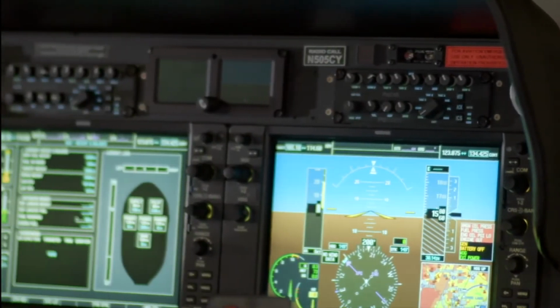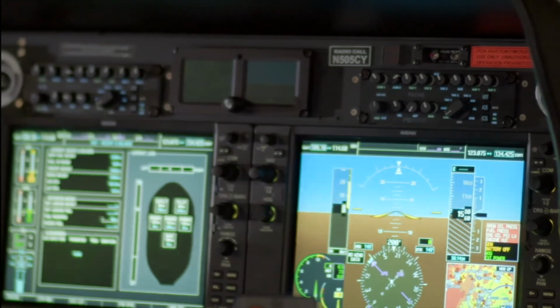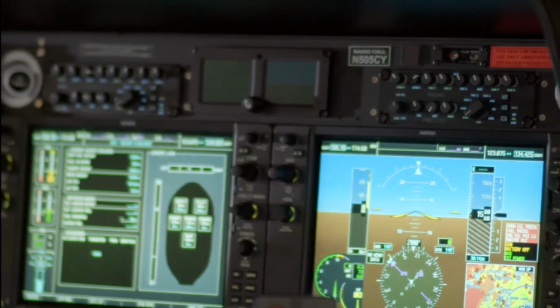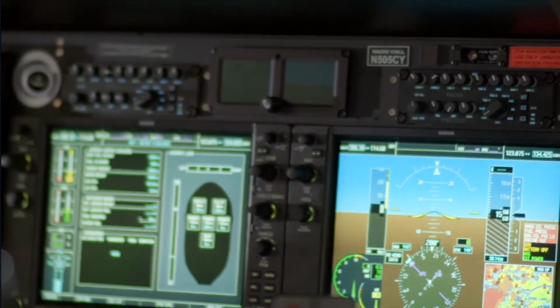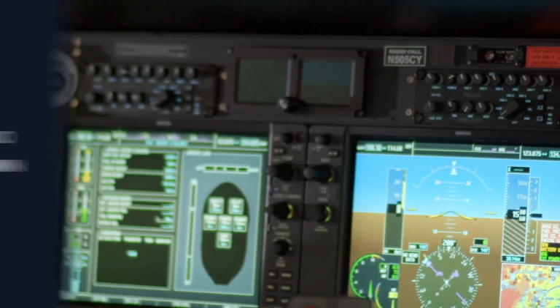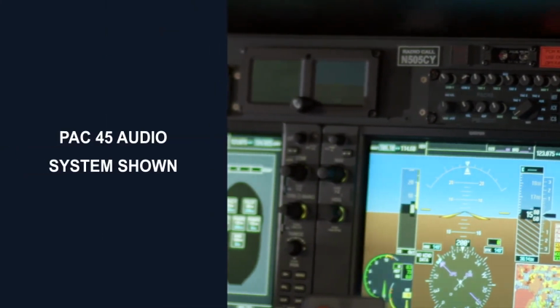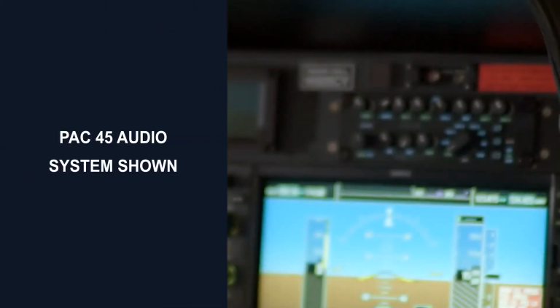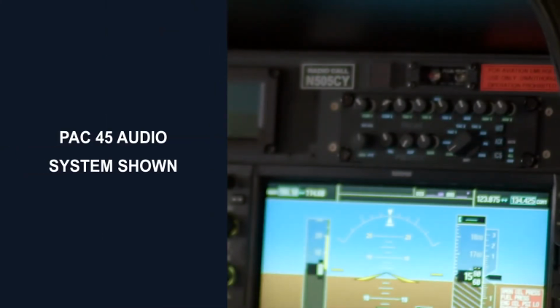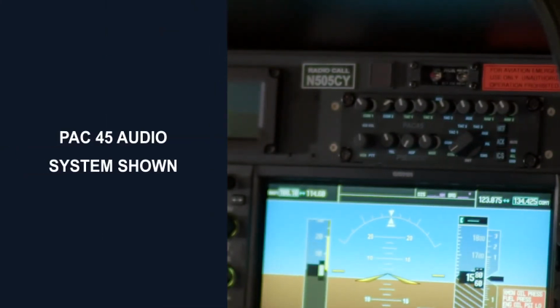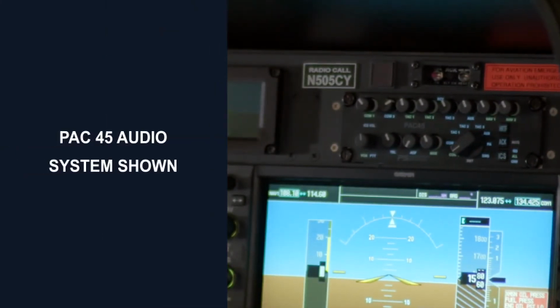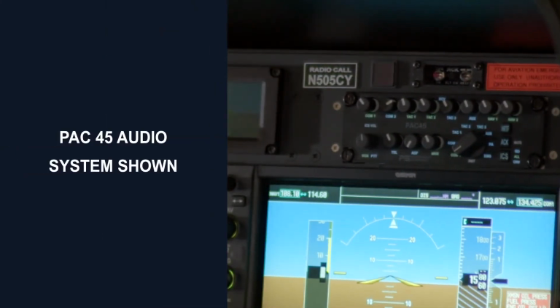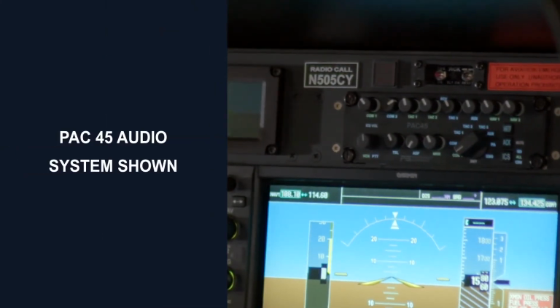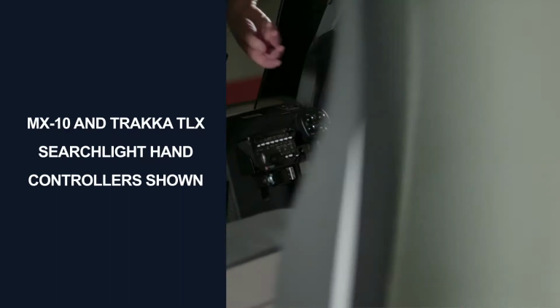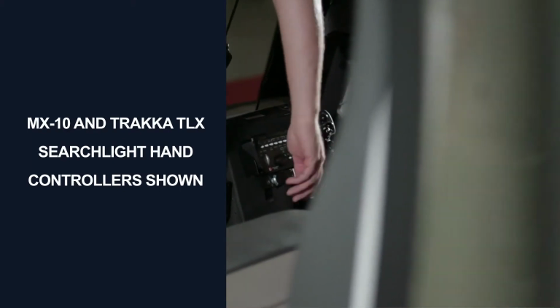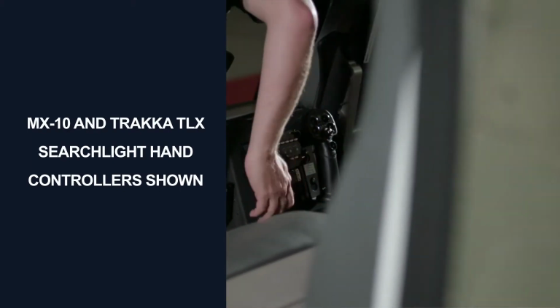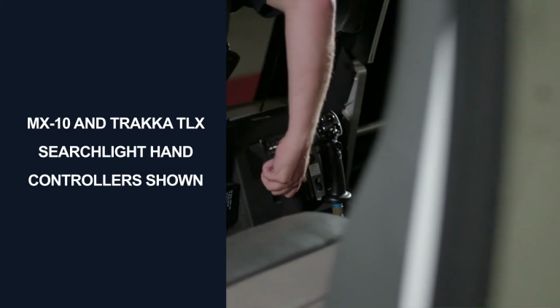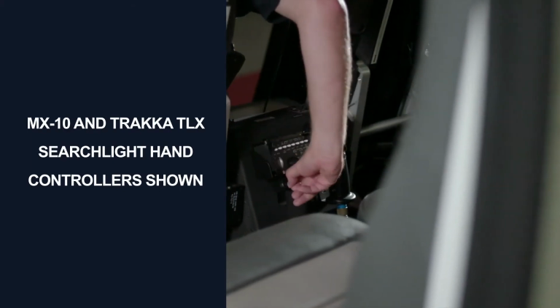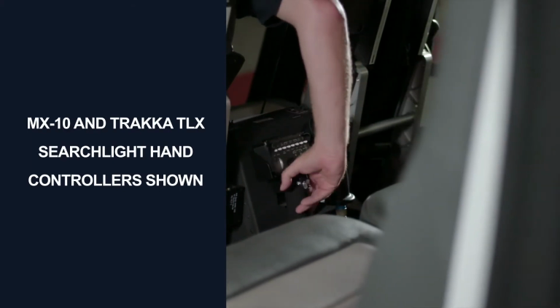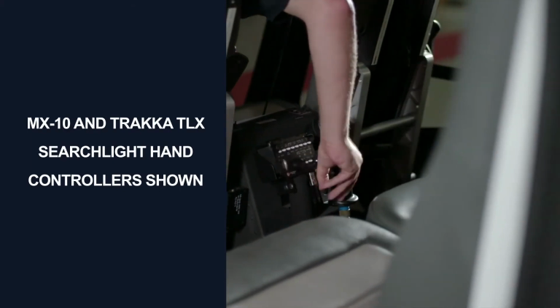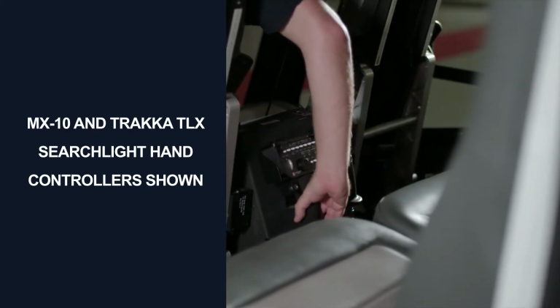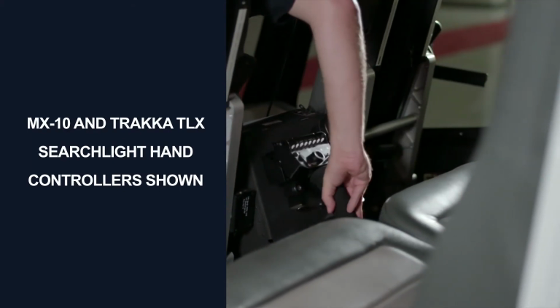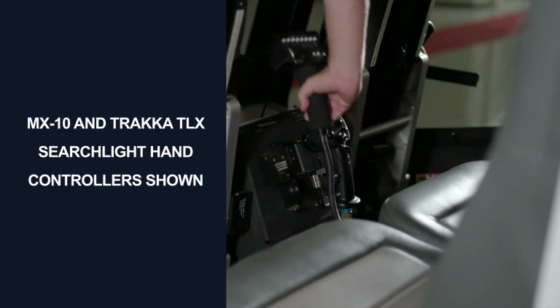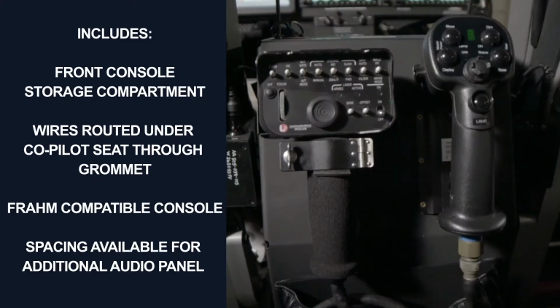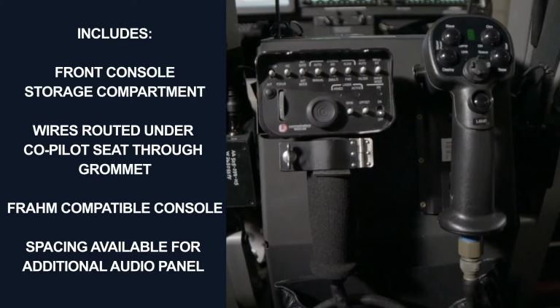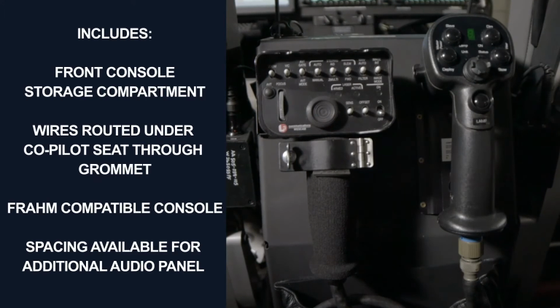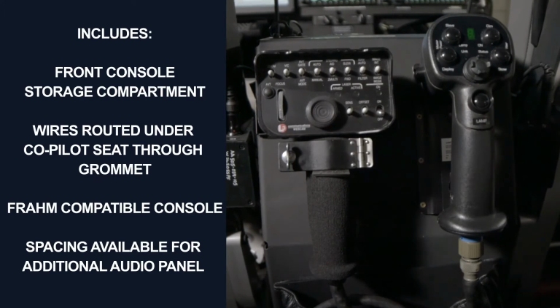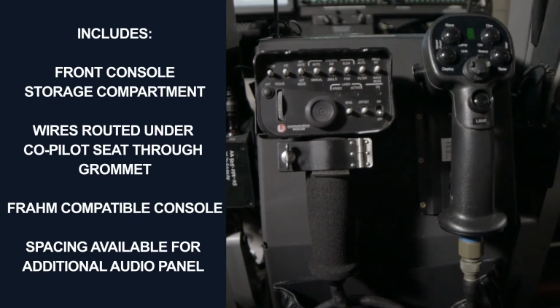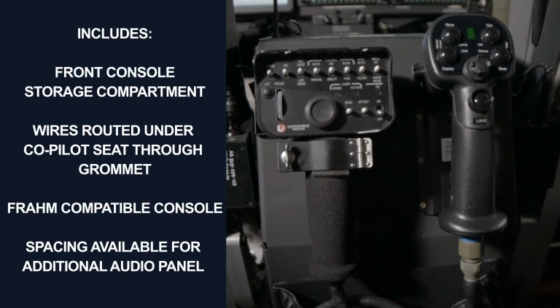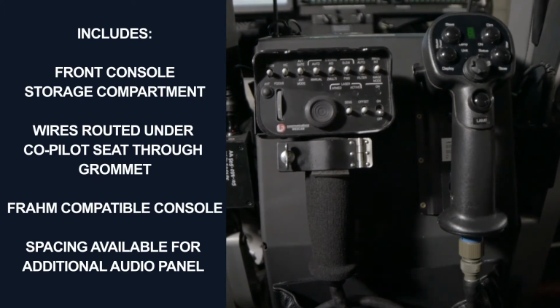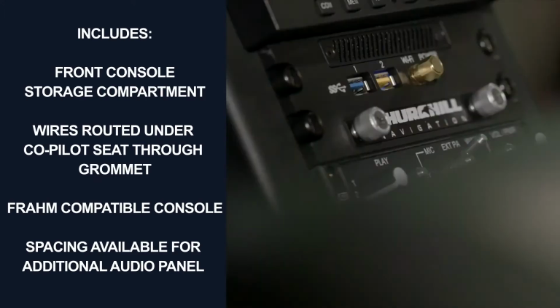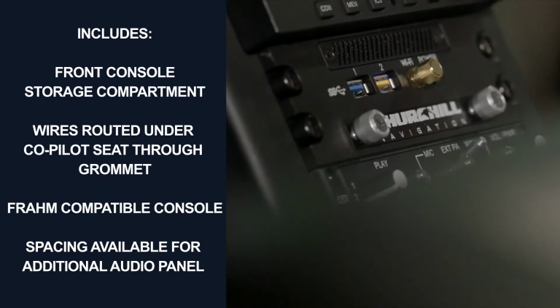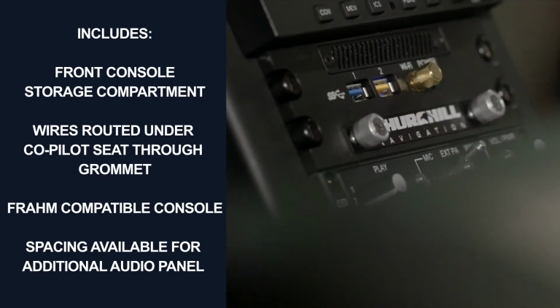Additionally, the kit allows installation of the PS Engineering PAC-45 audio system. The Aeronautical Accessories console includes mounts and storage for camera and searchlight hand controllers, and two USB charging ports.